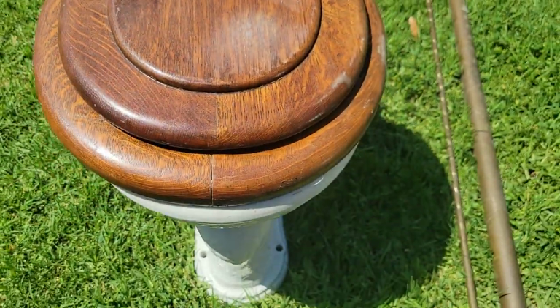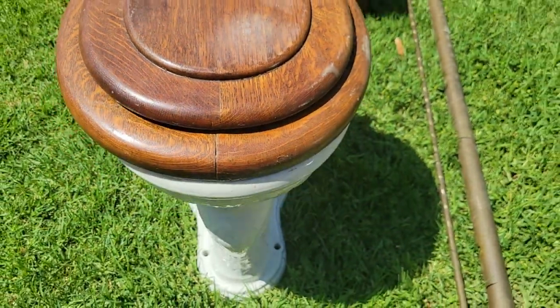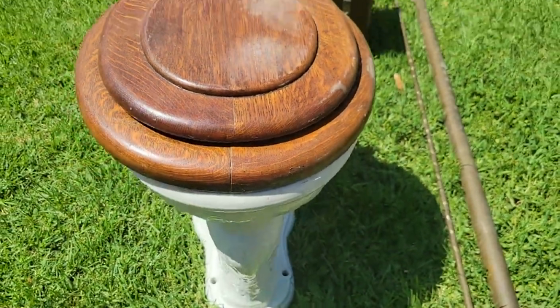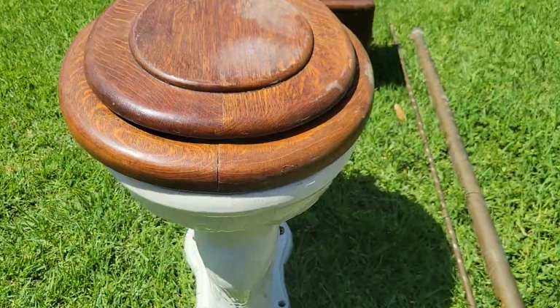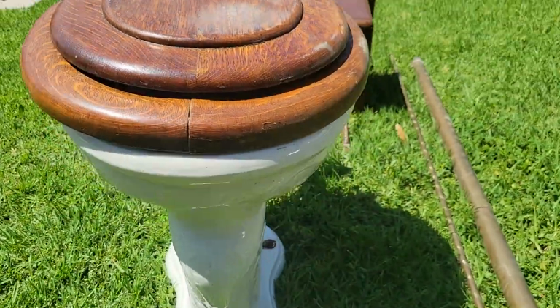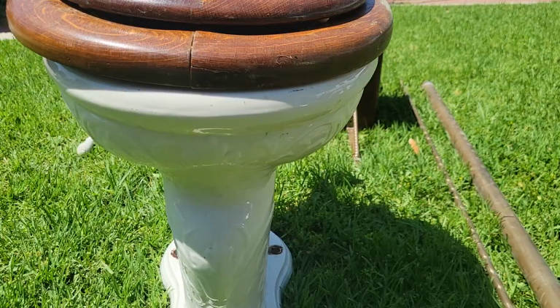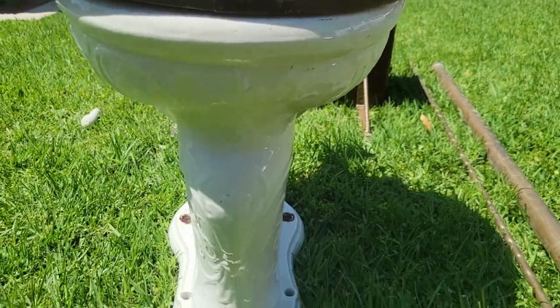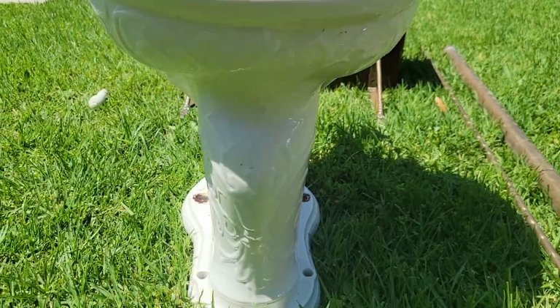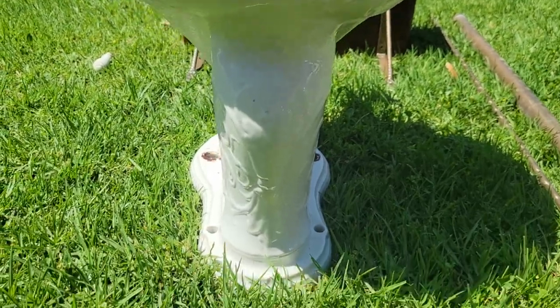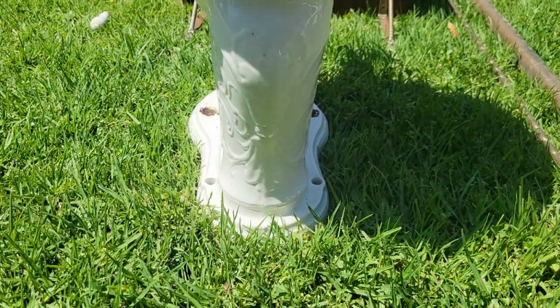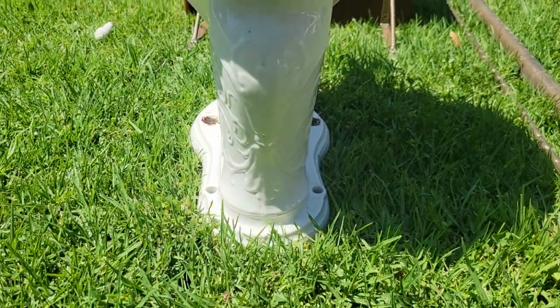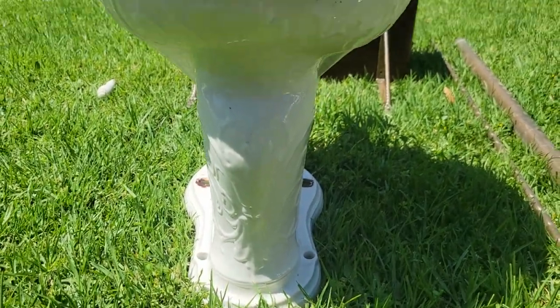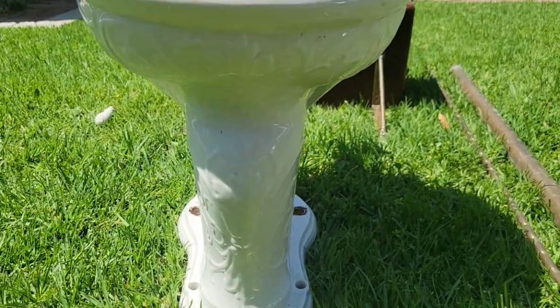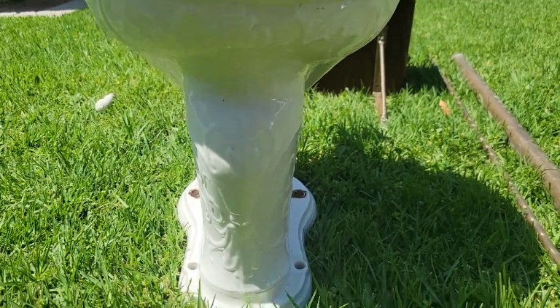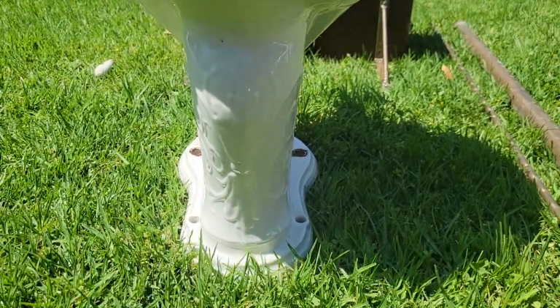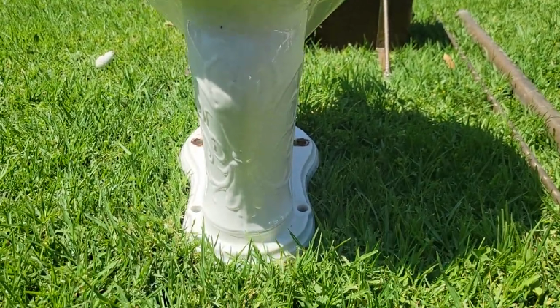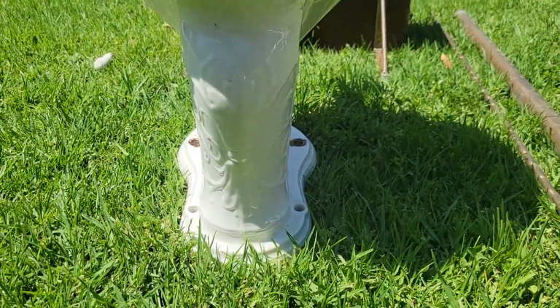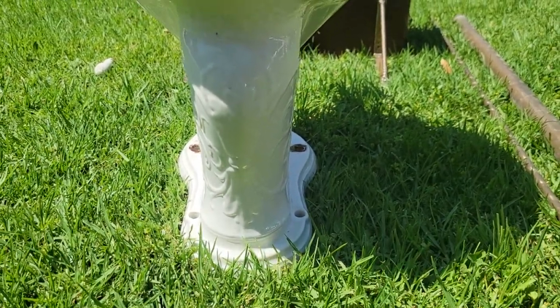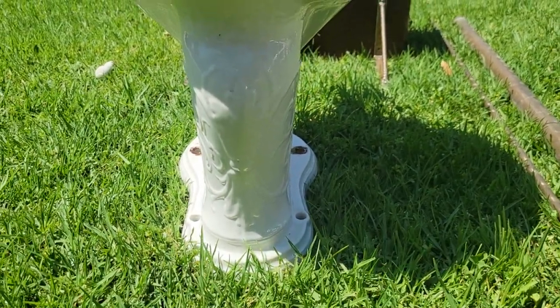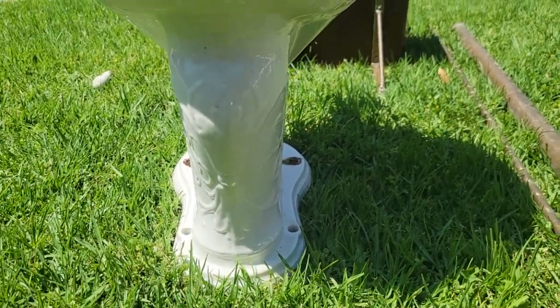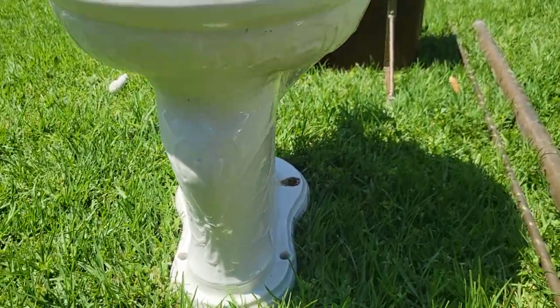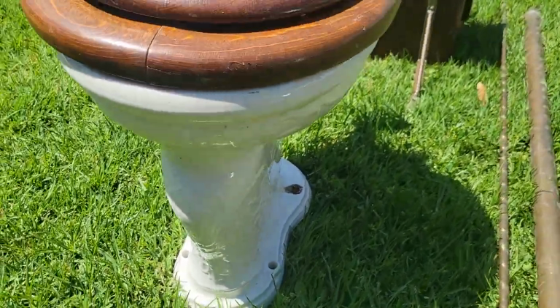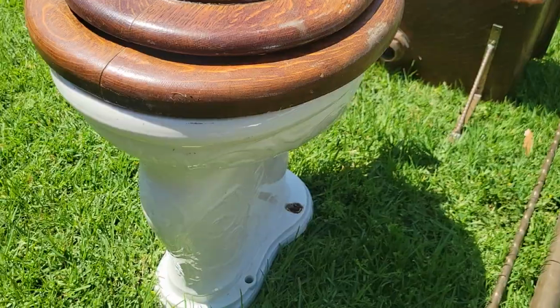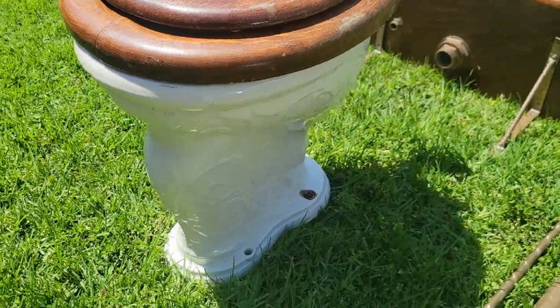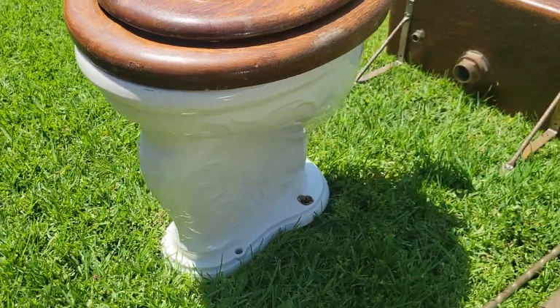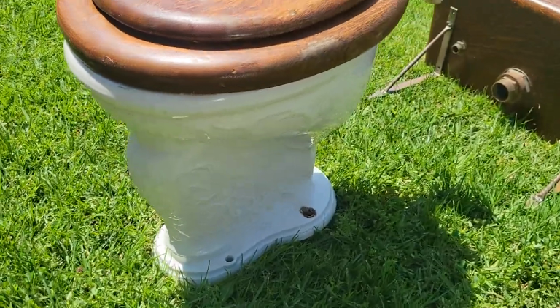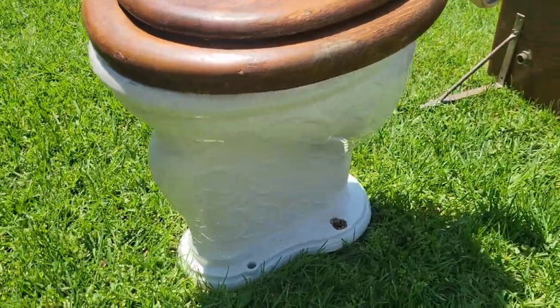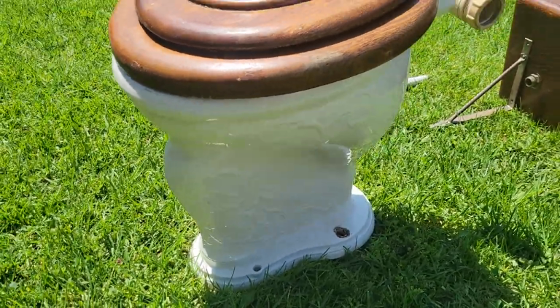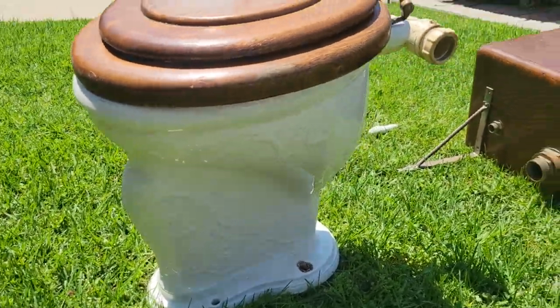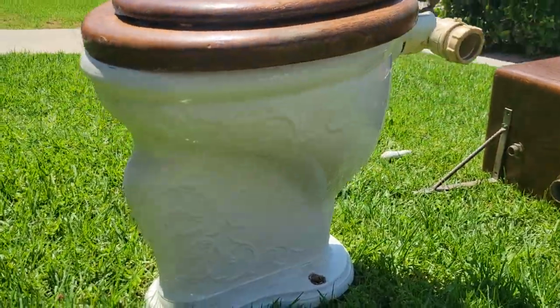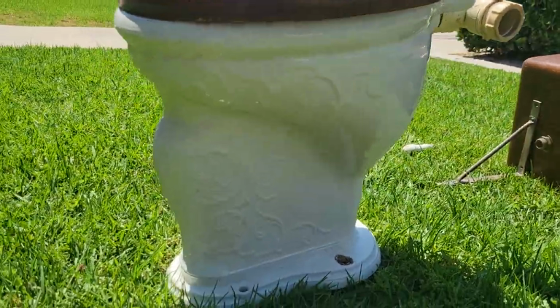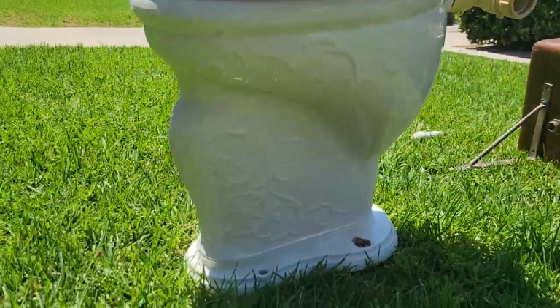Quarter-sawn oak, and the ornamentation on it is absolutely amazing. It's in really good shape — it's complete and original and available.